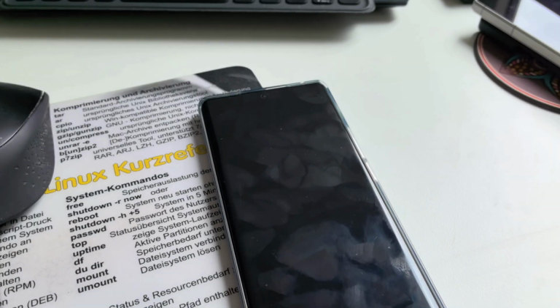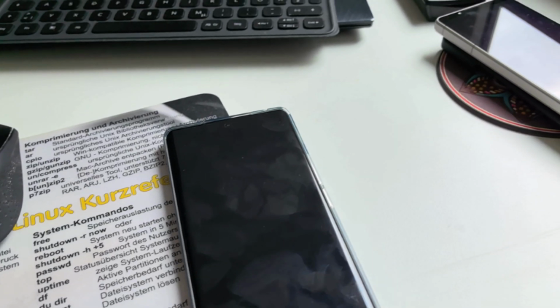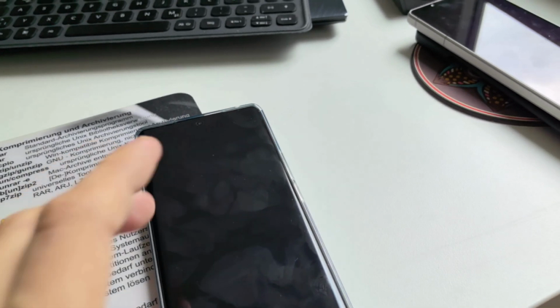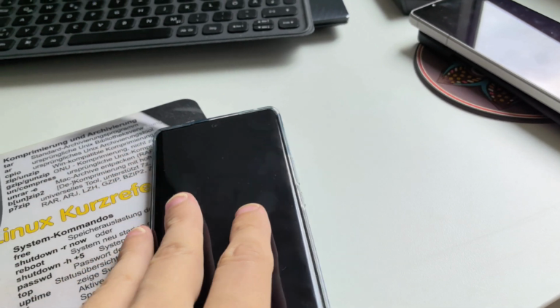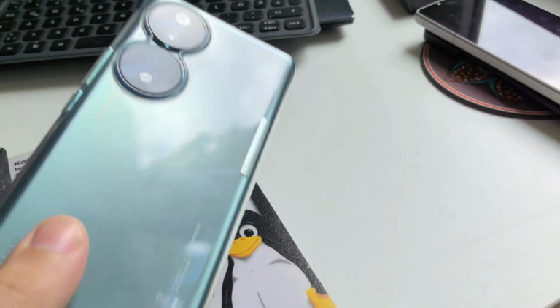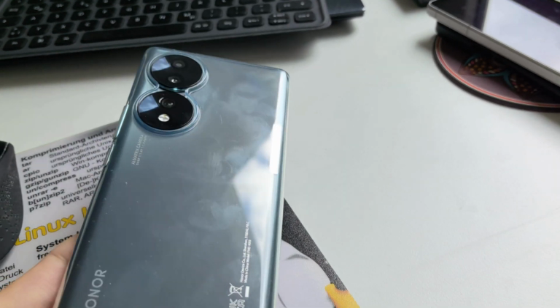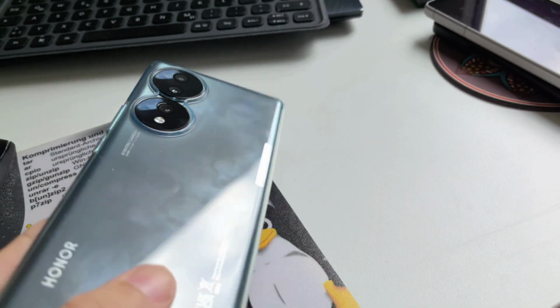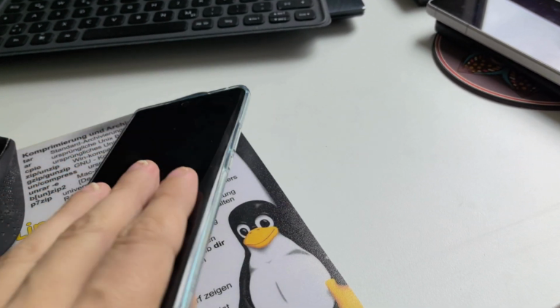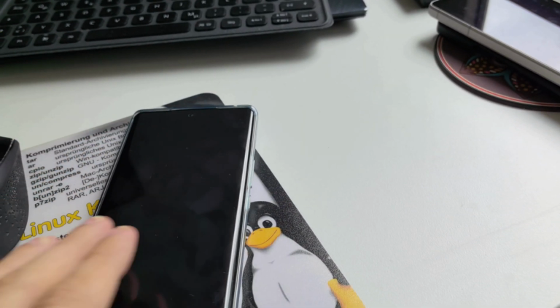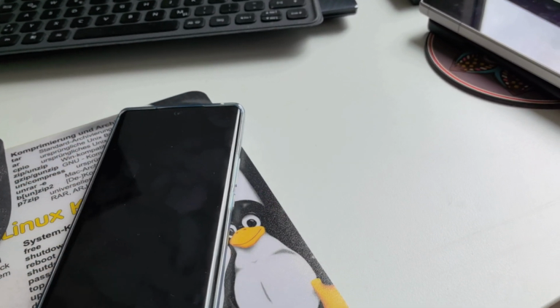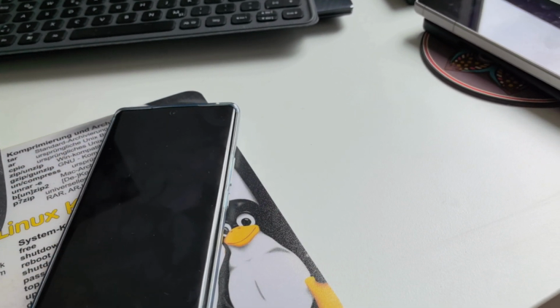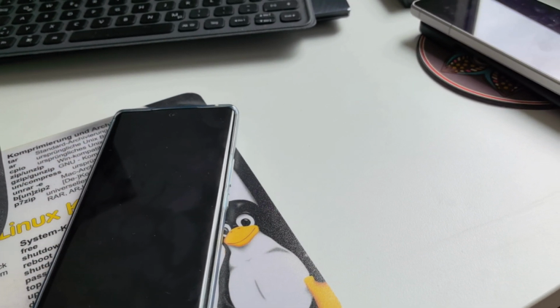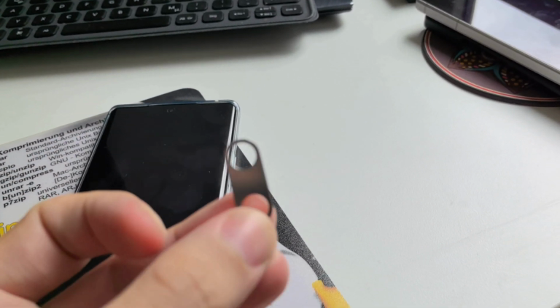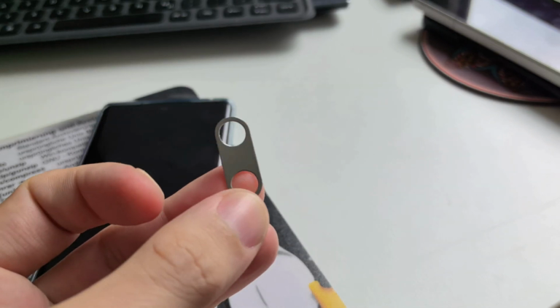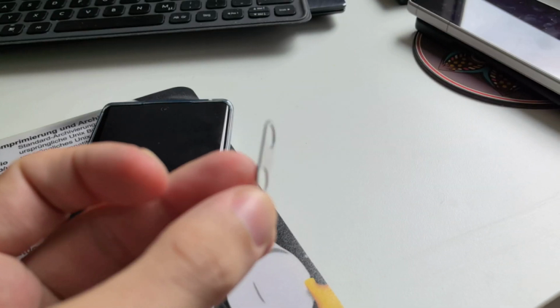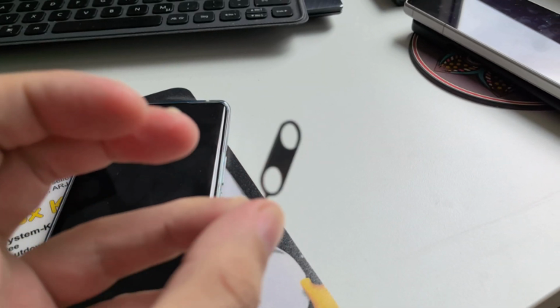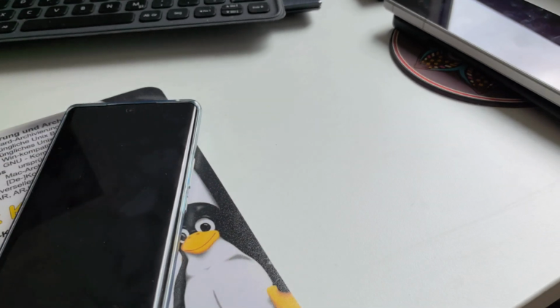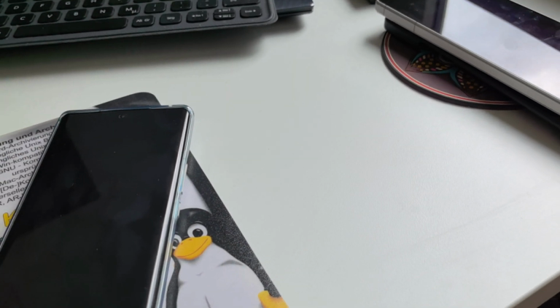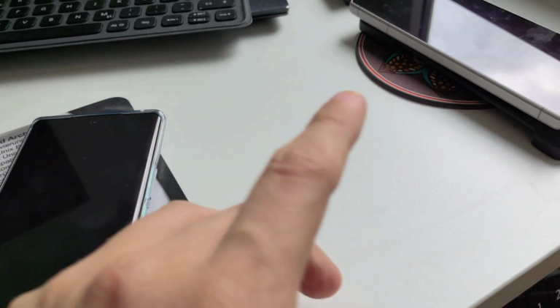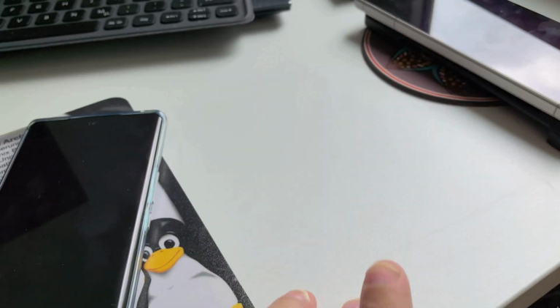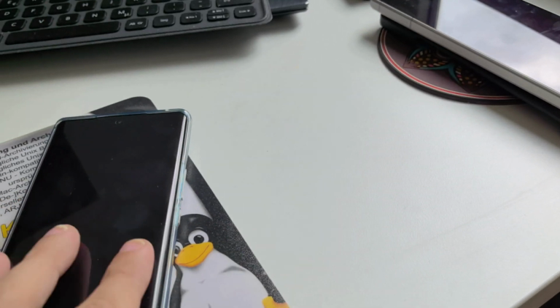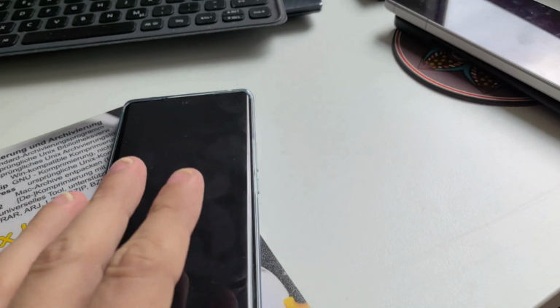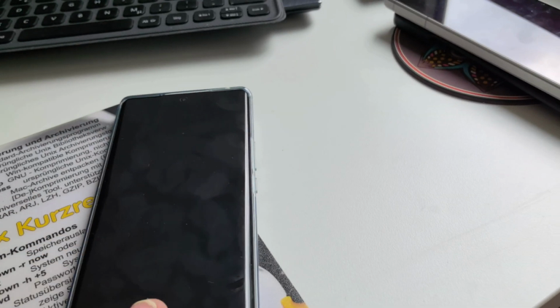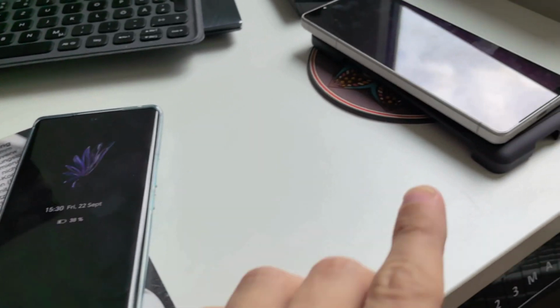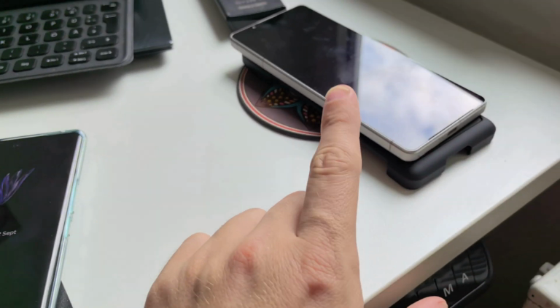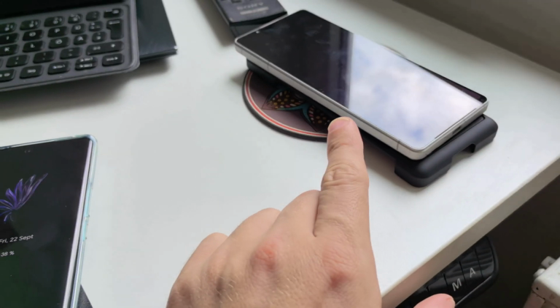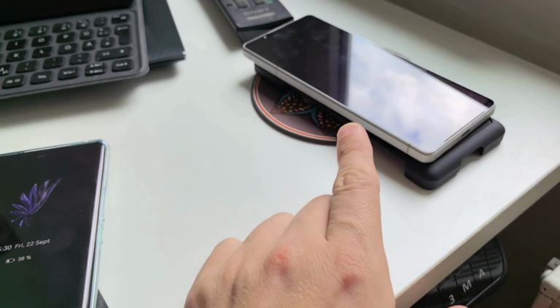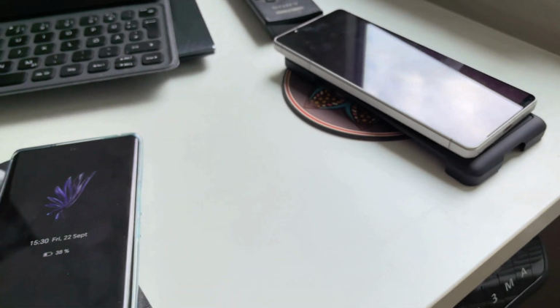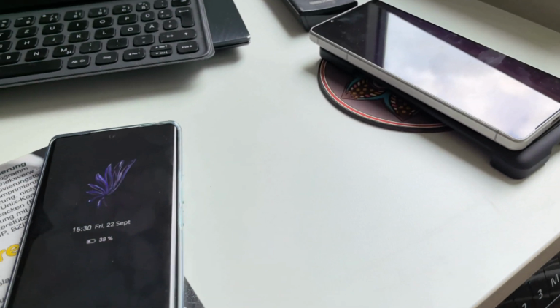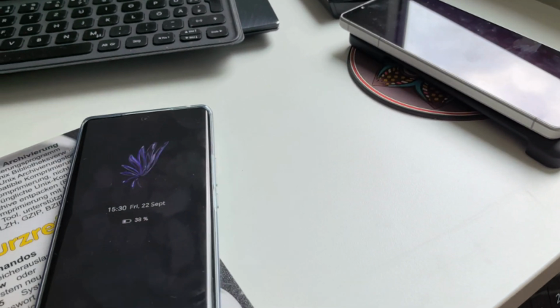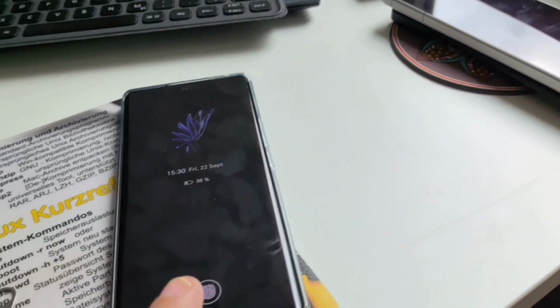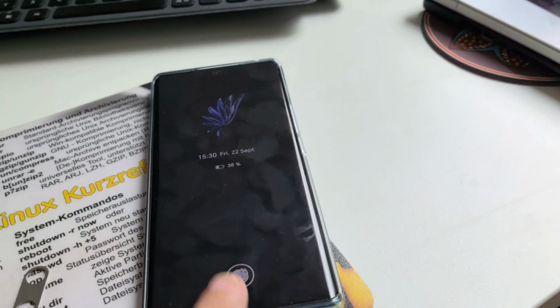What this trick needs is of course the Honor device itself, a SIM eject tool, and another SIM card that I will take out of my Xperia 1 Mark 5.